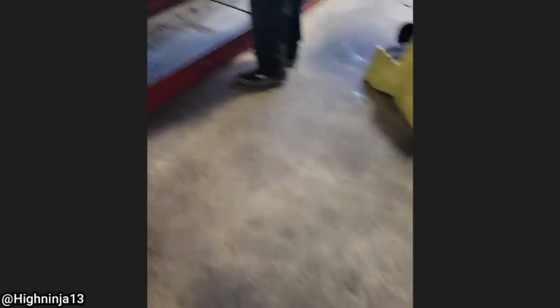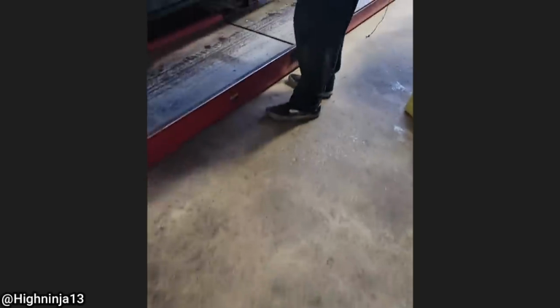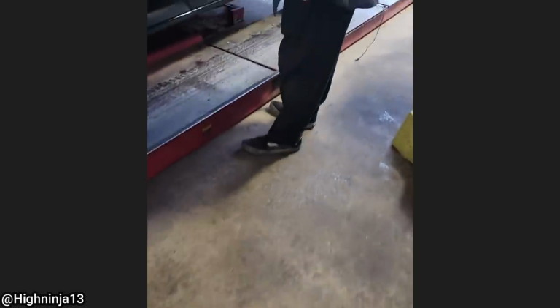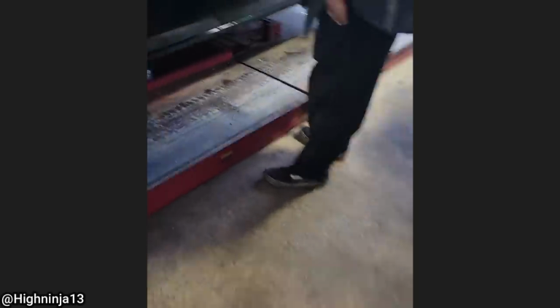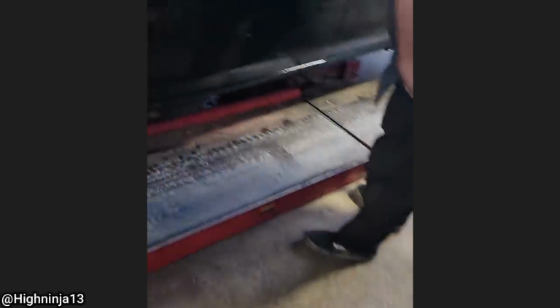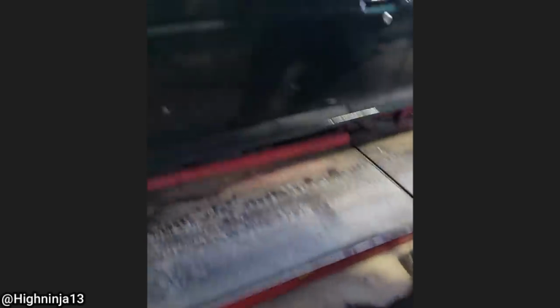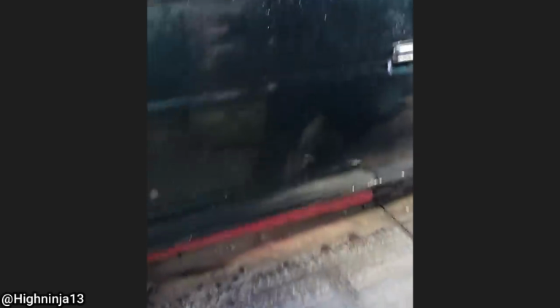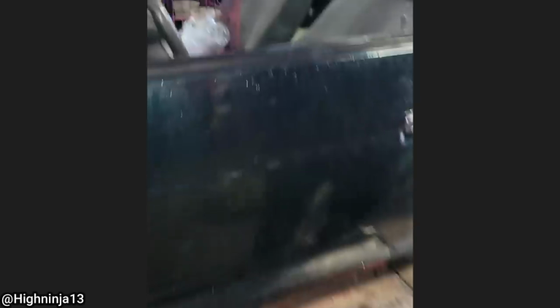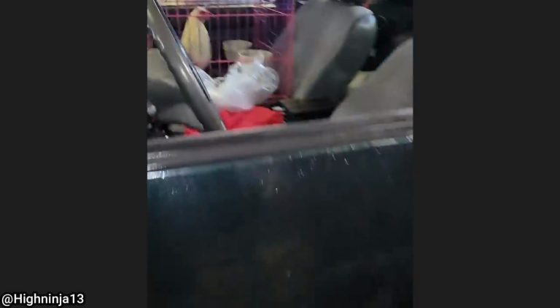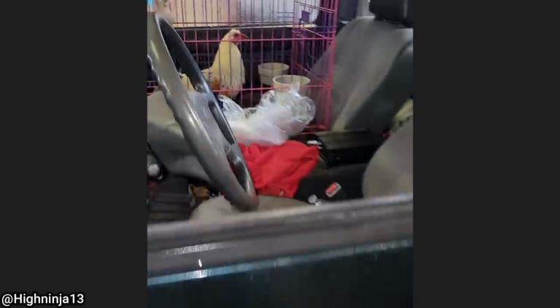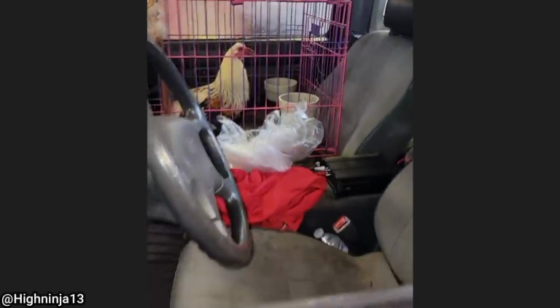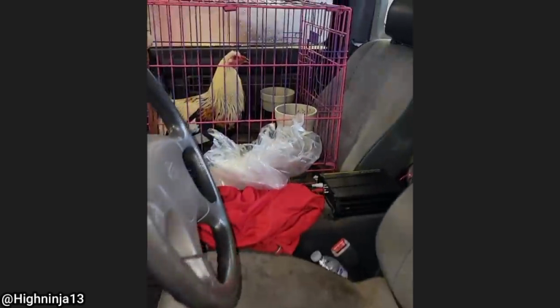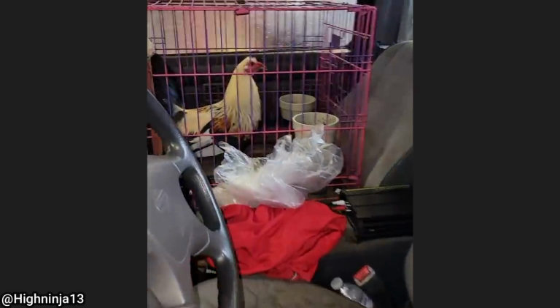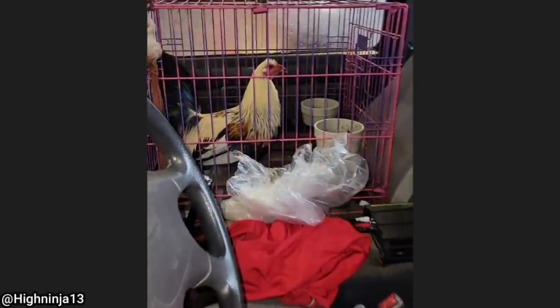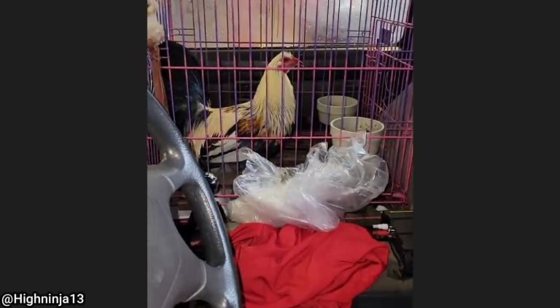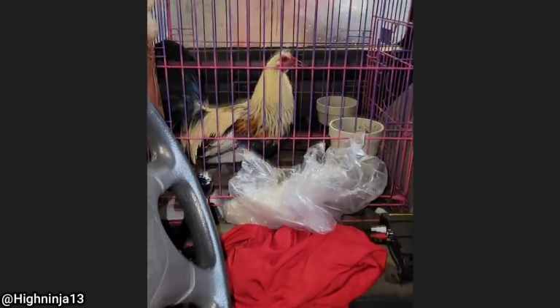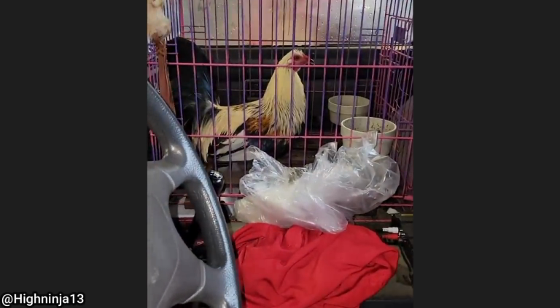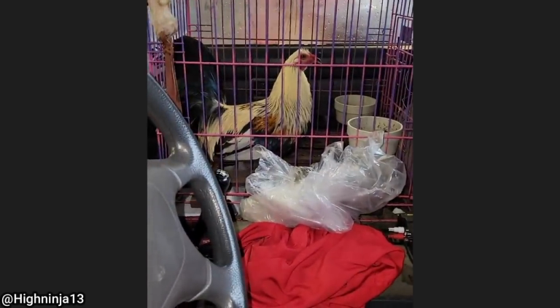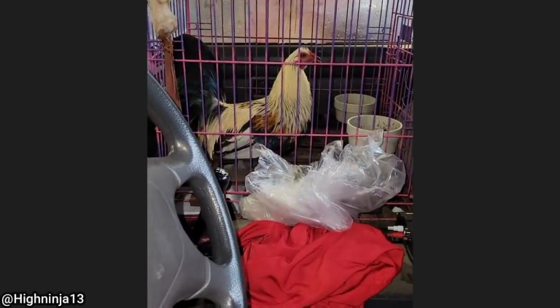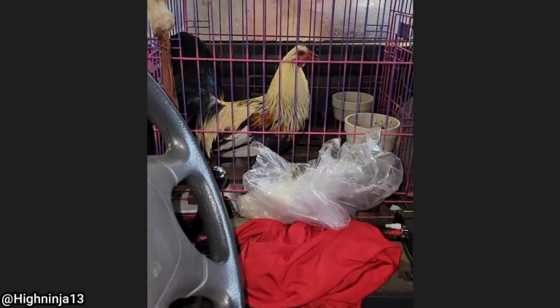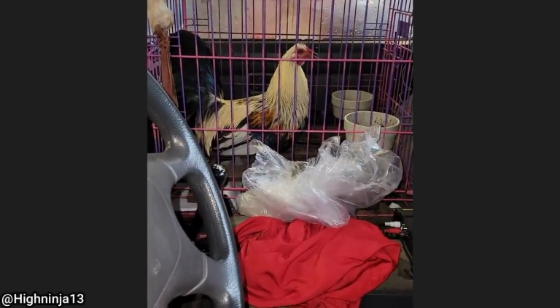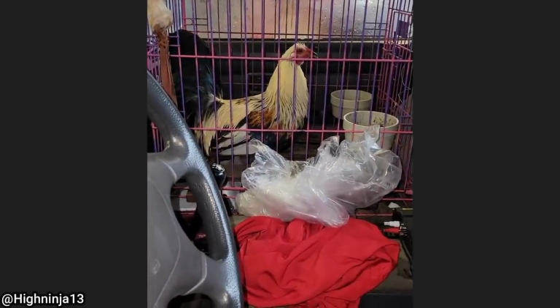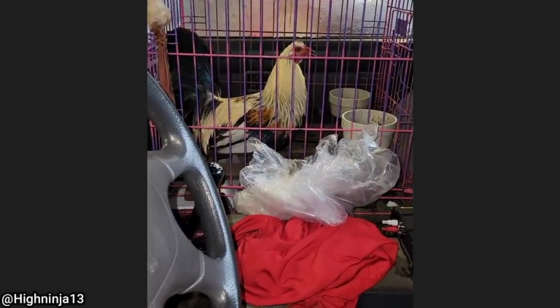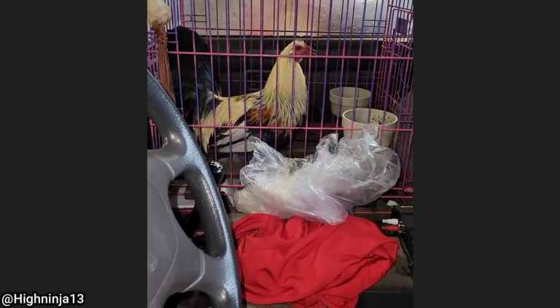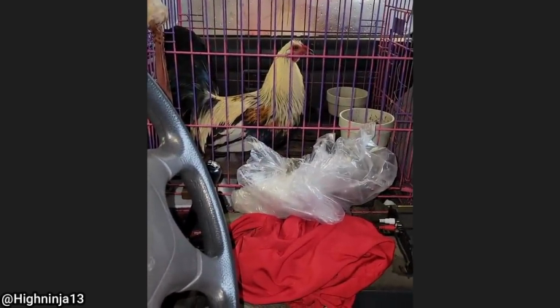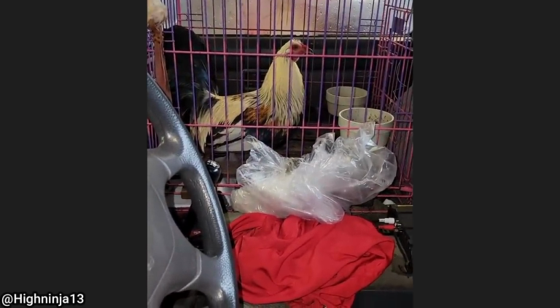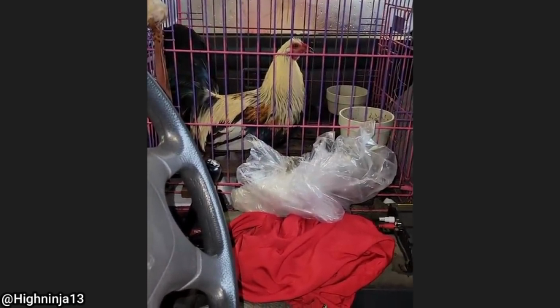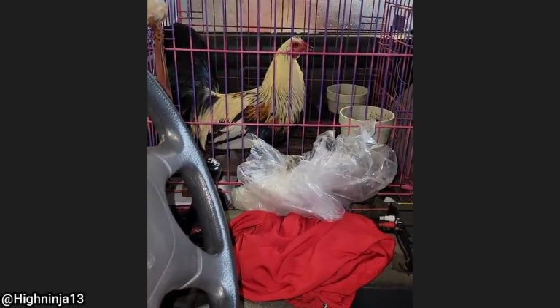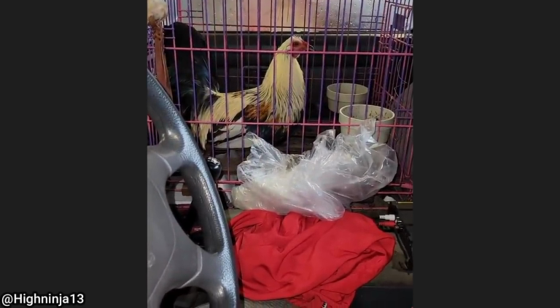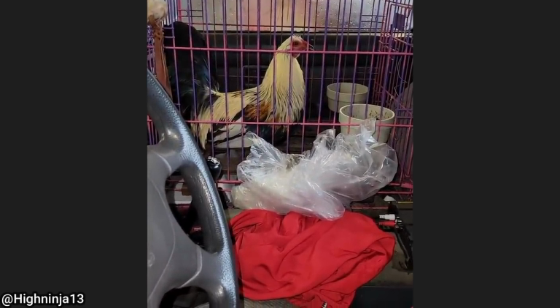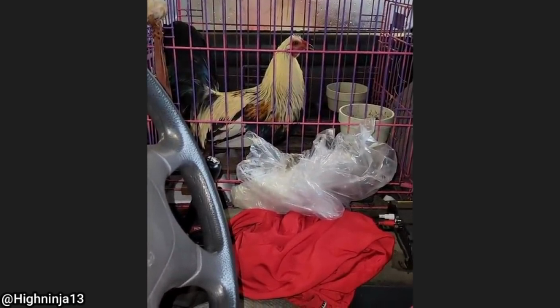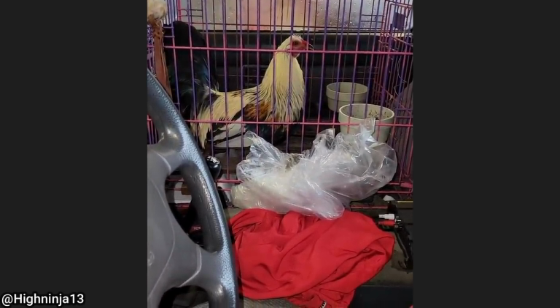This customer came in for an alignment and asked if it was okay for his rooster to stay in the truck. The shop said it was fine, and the rooster approved all the repairs.